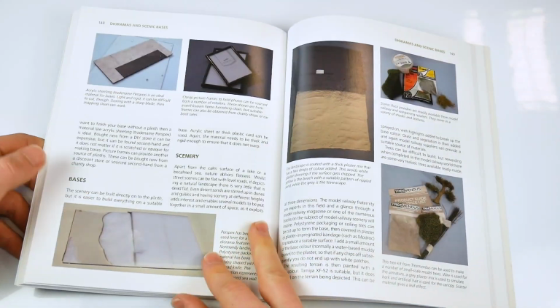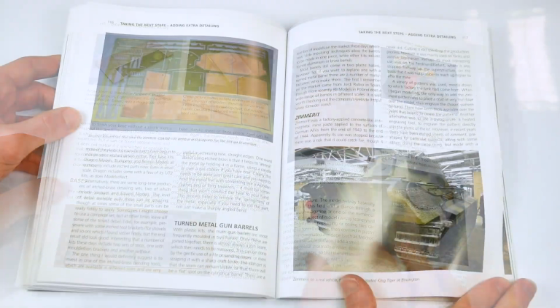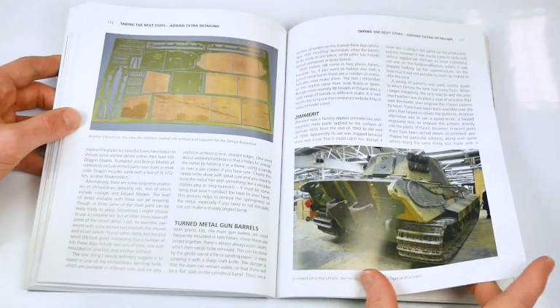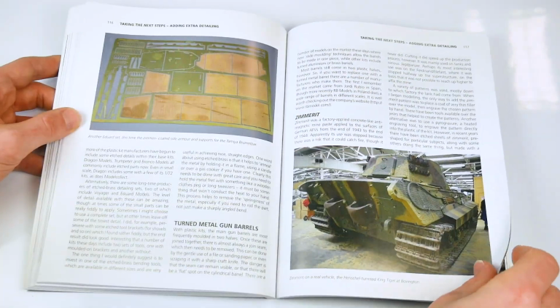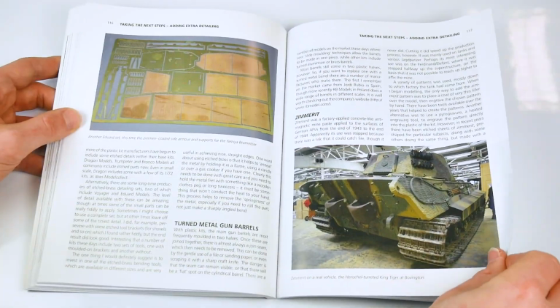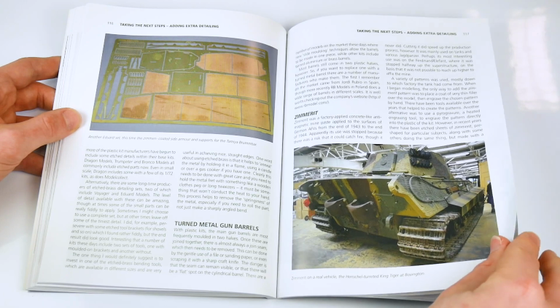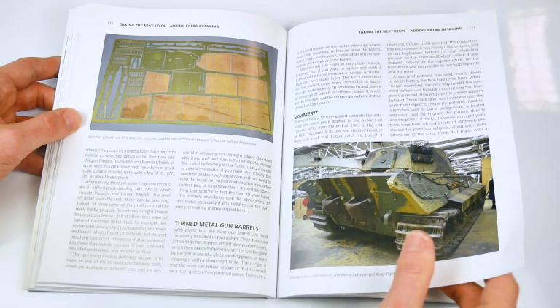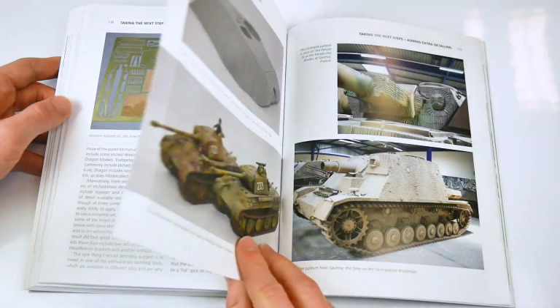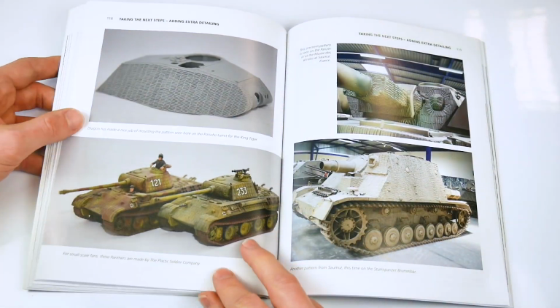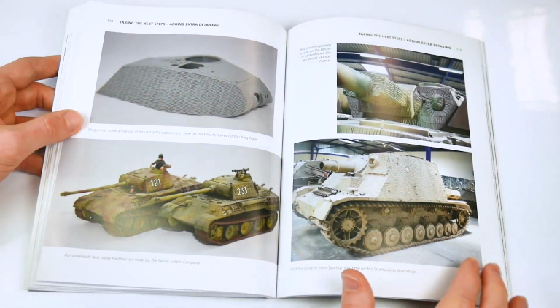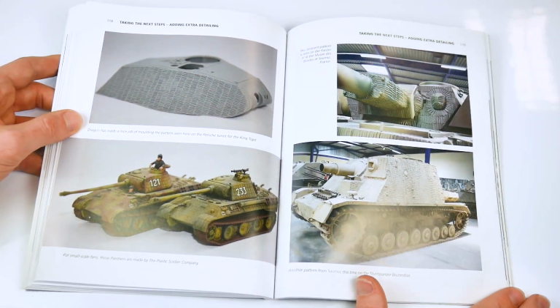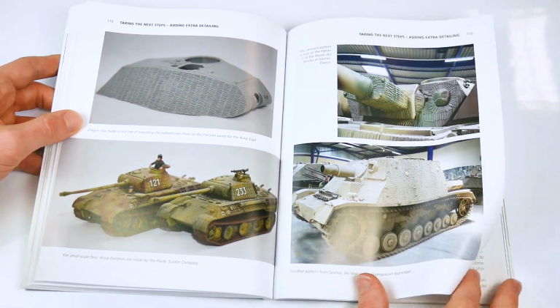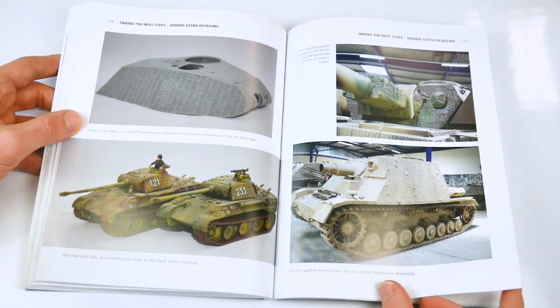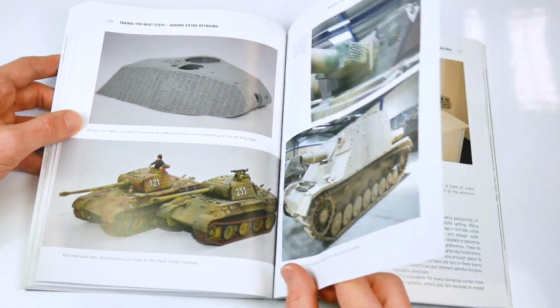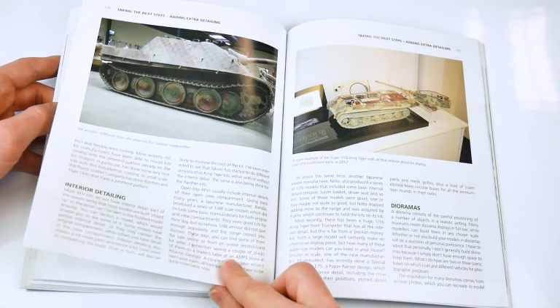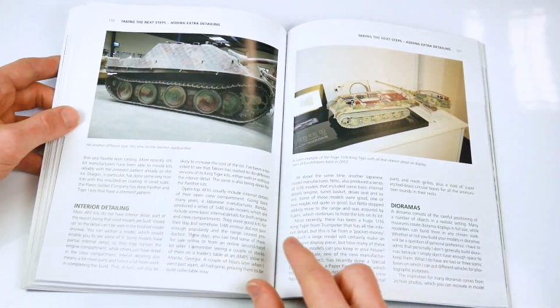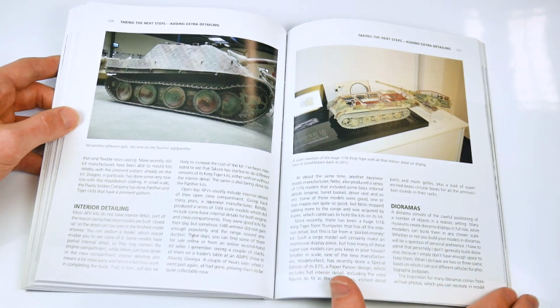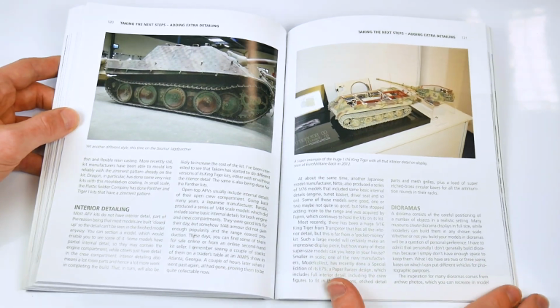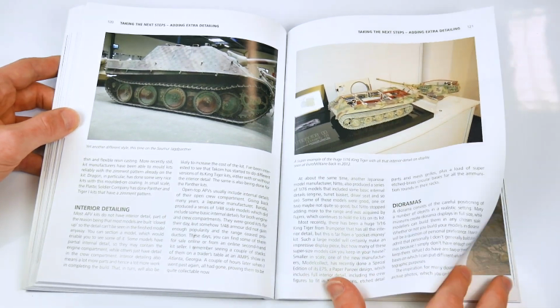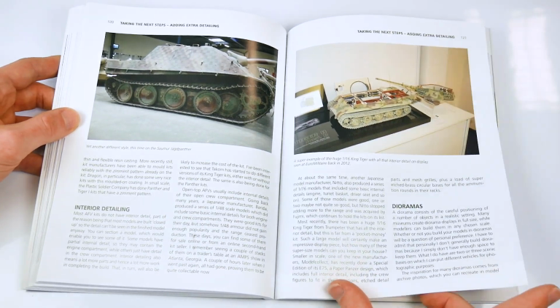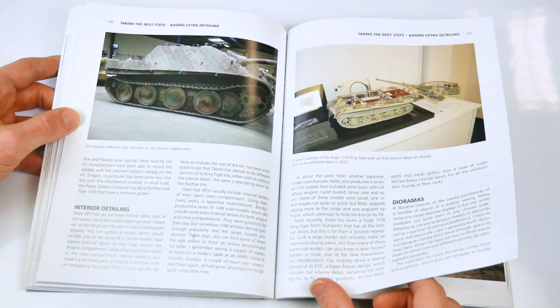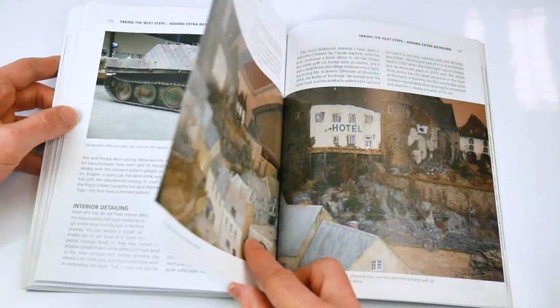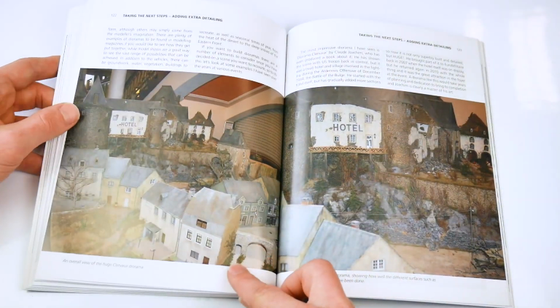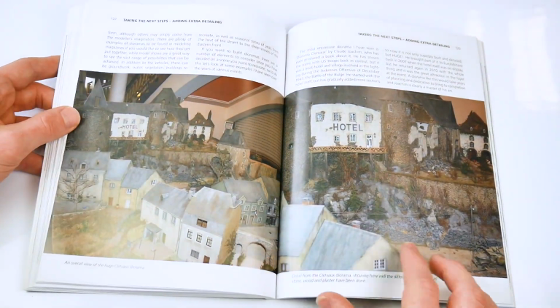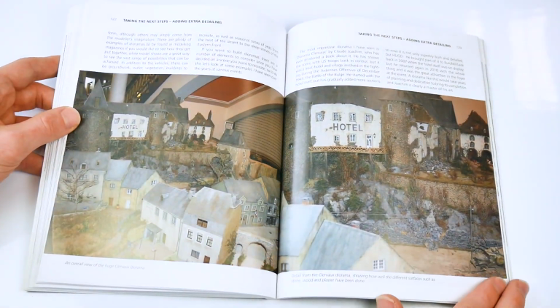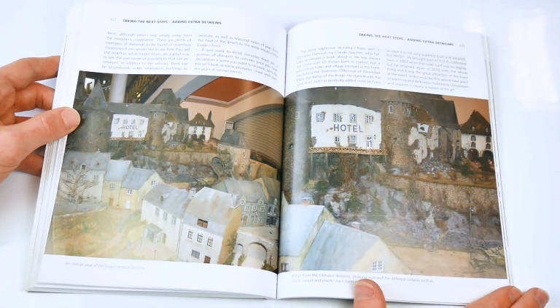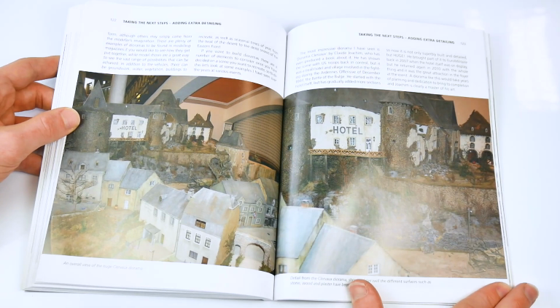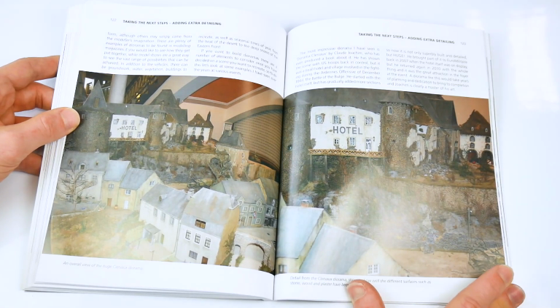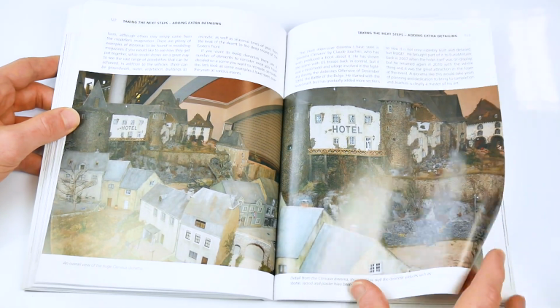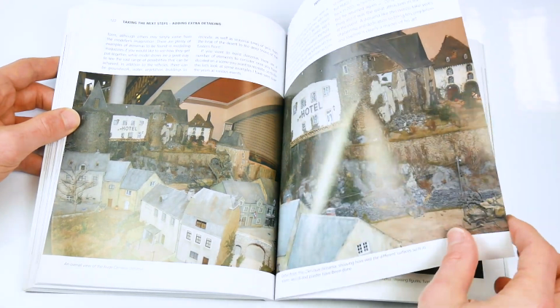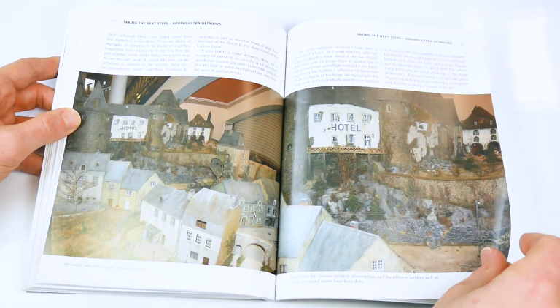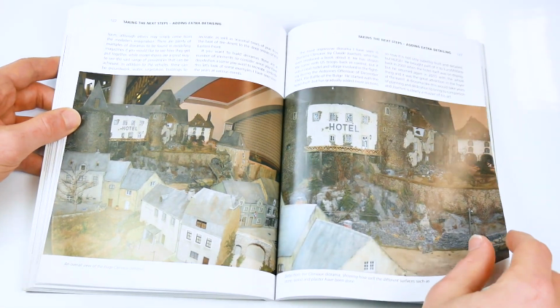The German book segues from model kits to a series of museum references and photographs of the real things, again aiding in creating accurate versions of the kits which may be bought. This is a useful part of the guide, which aids in research opportunities for those aiming to produce the most realistic kits they can.